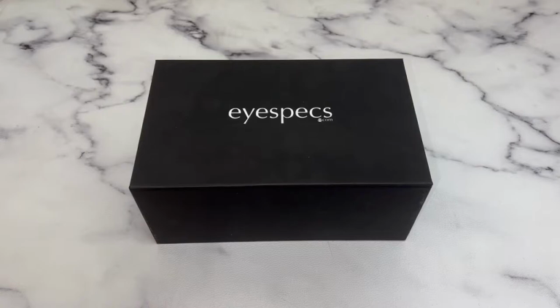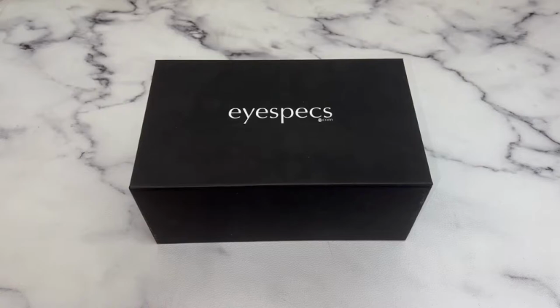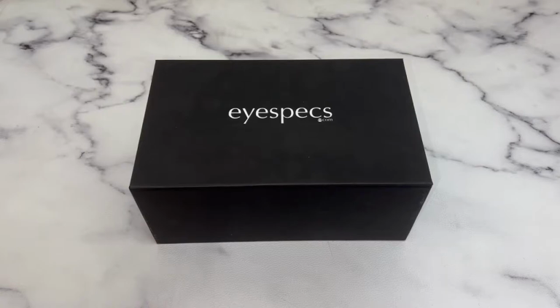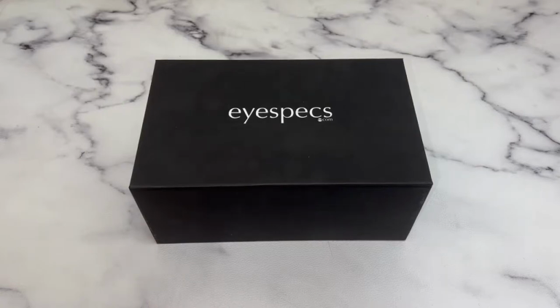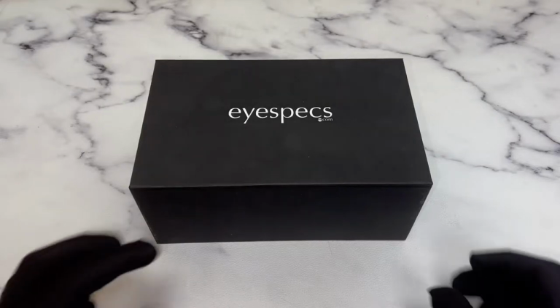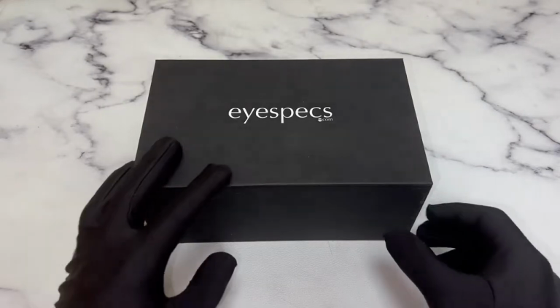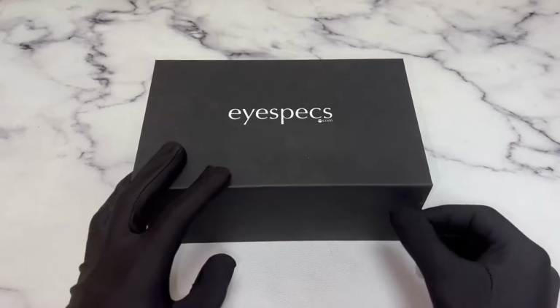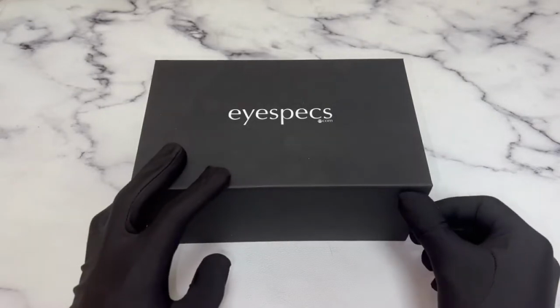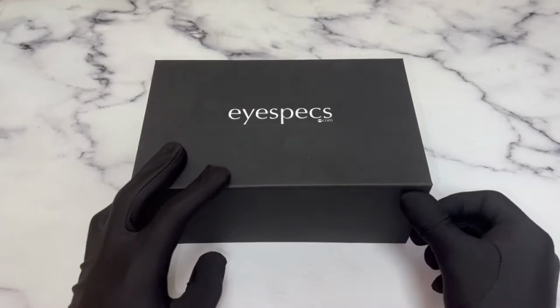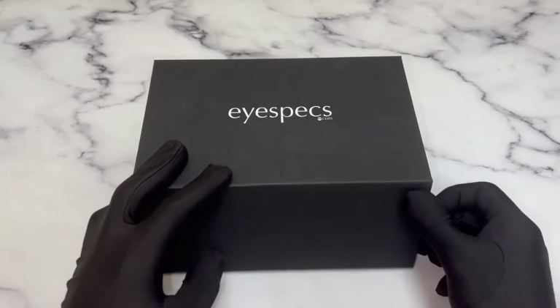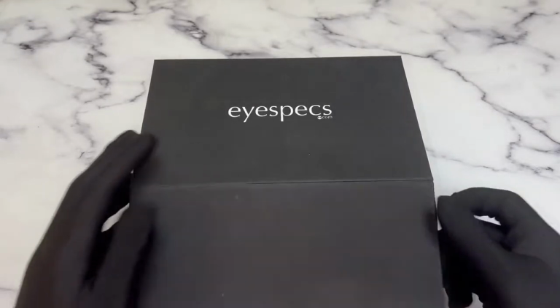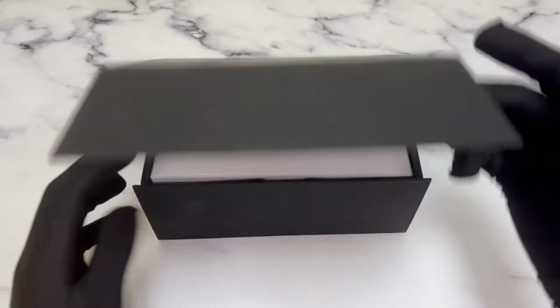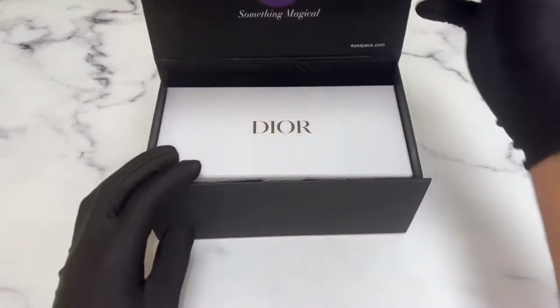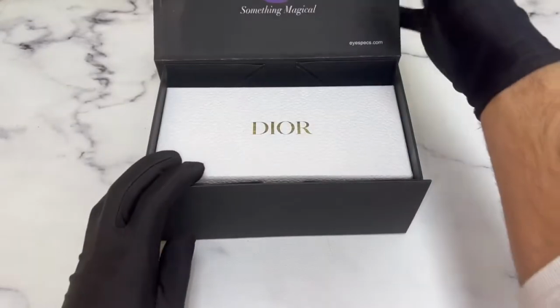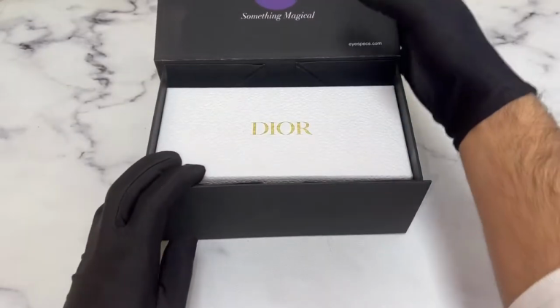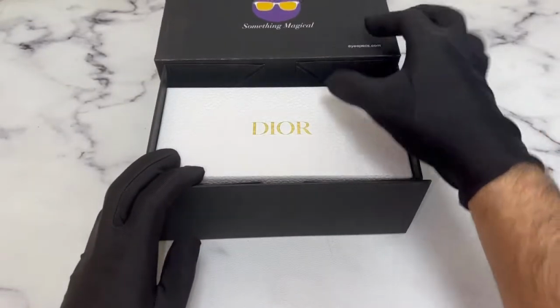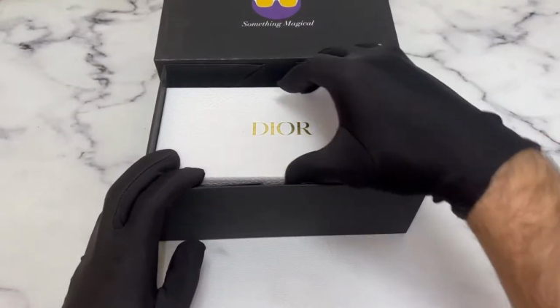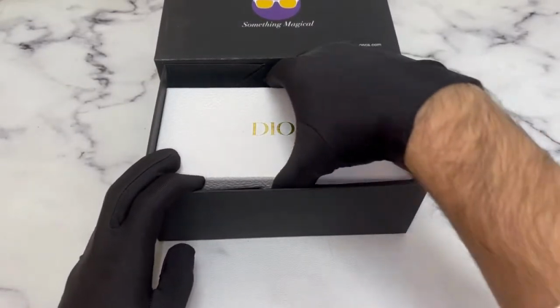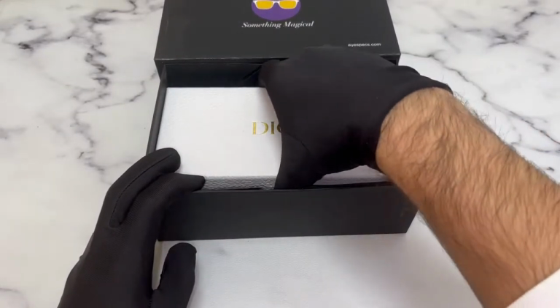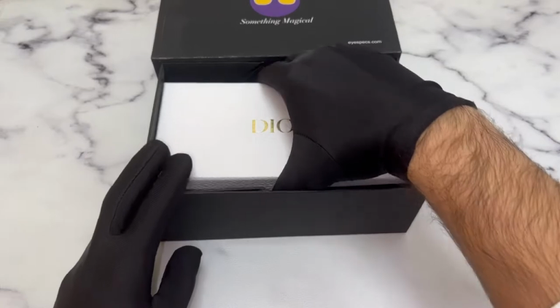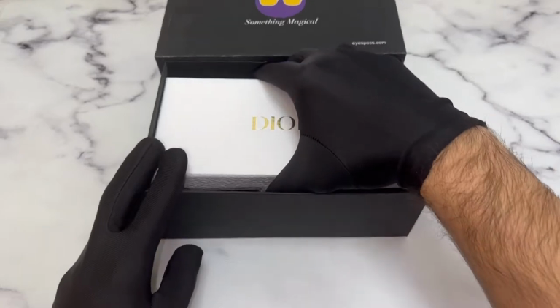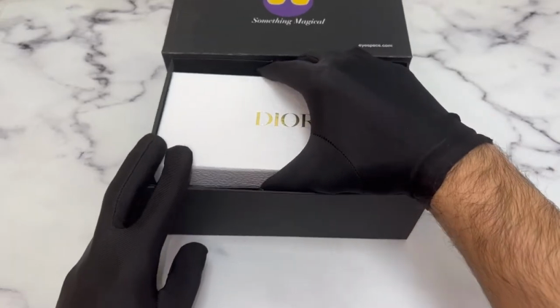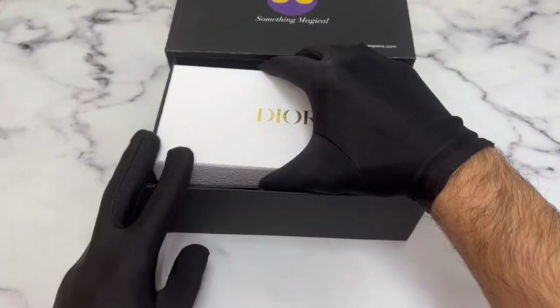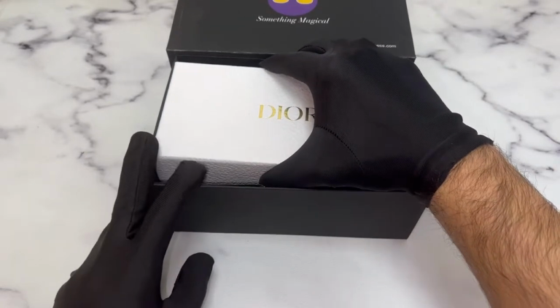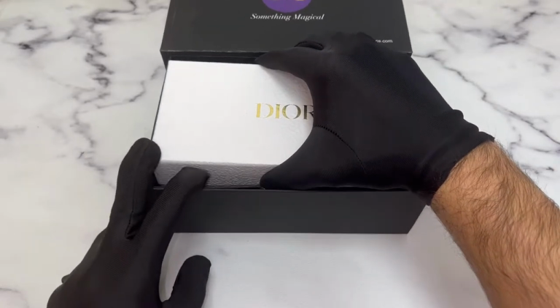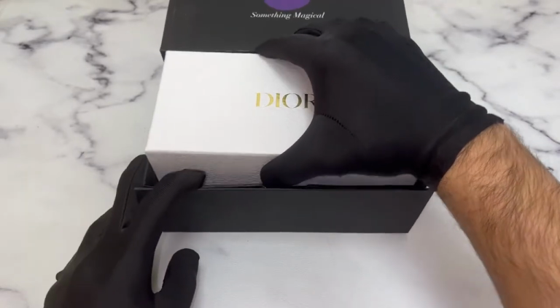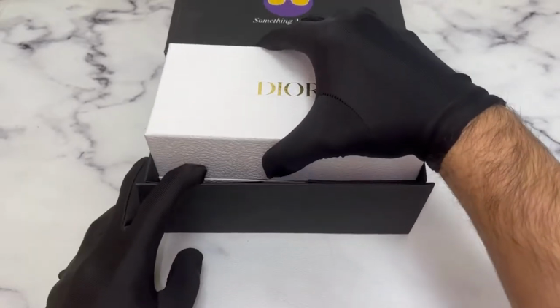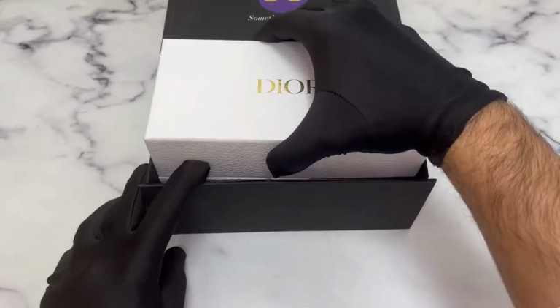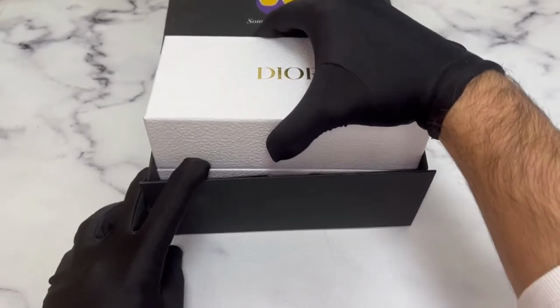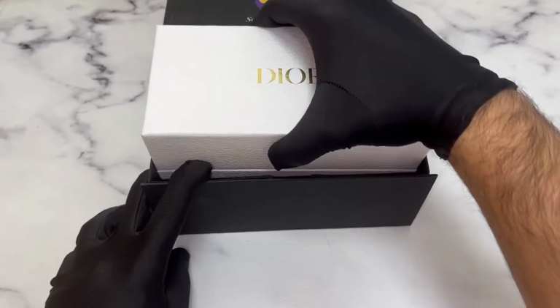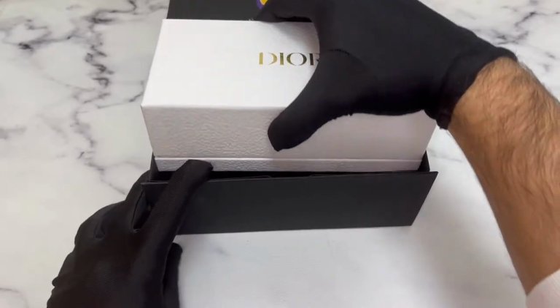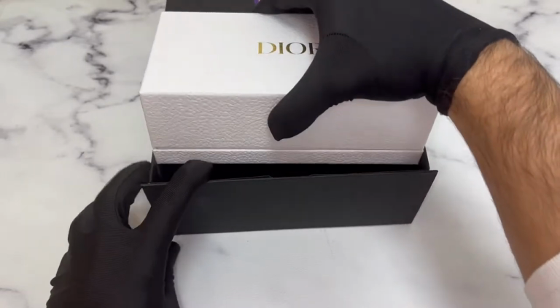Hello everyone, greetings from iSpecs.com. Today I'll be unboxing Christian Dior sunglasses model Dior Stellar BU.